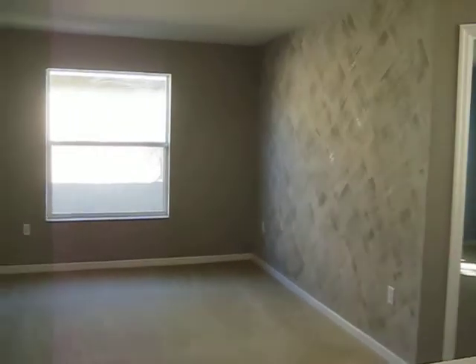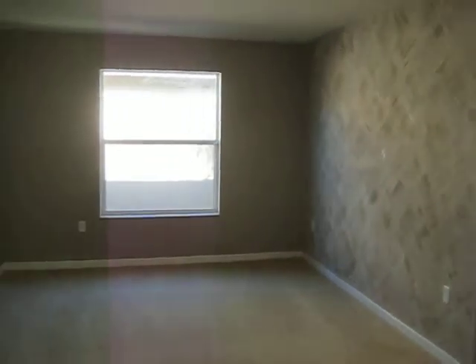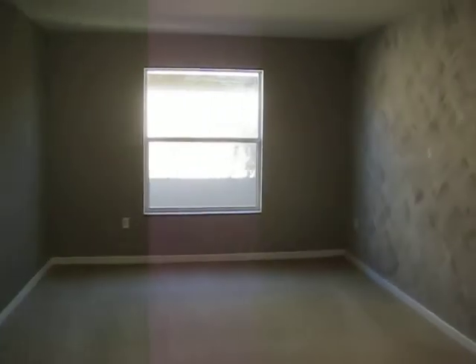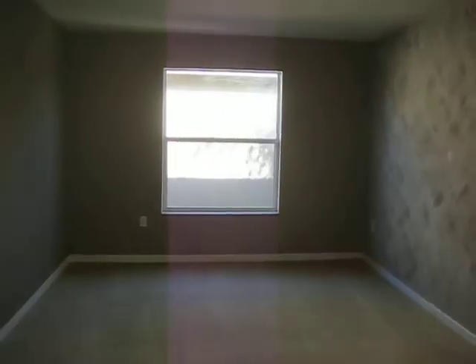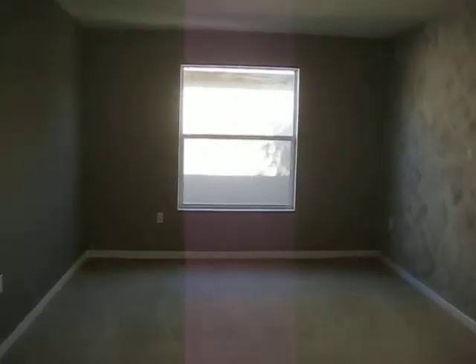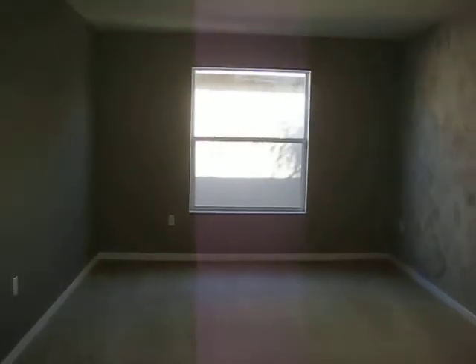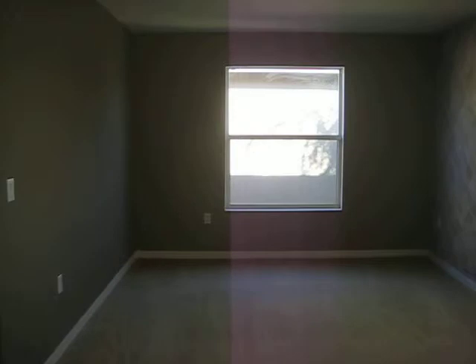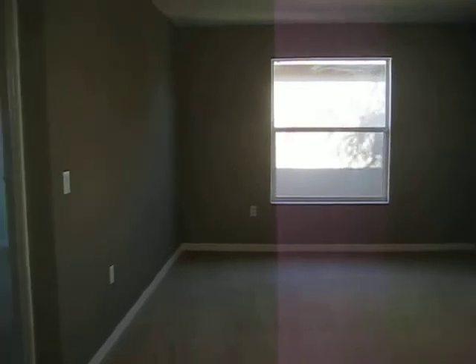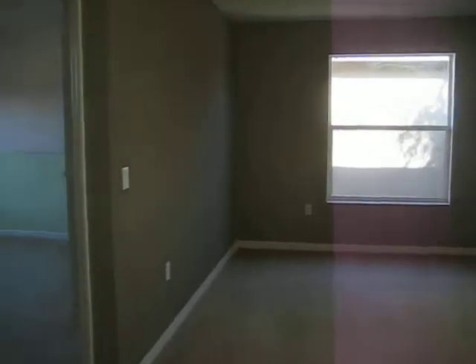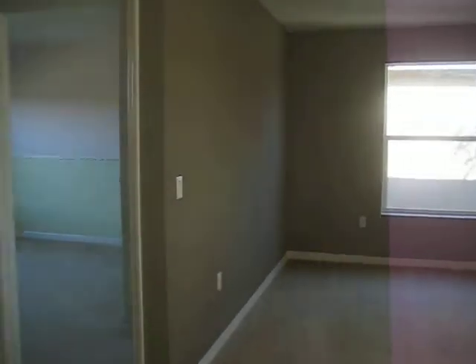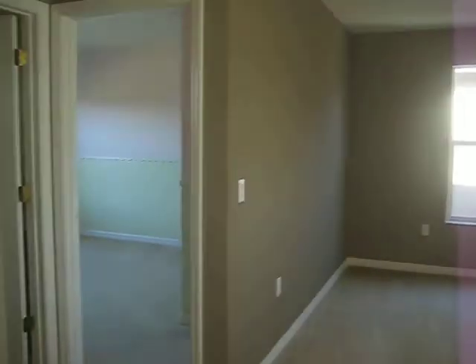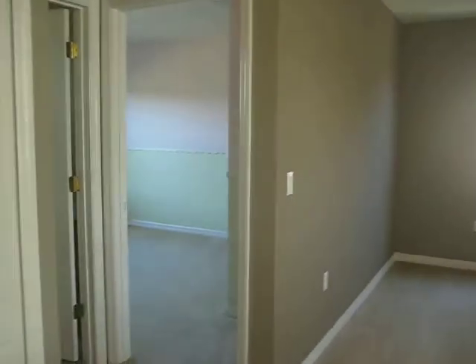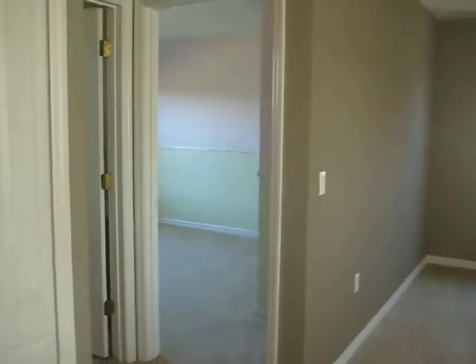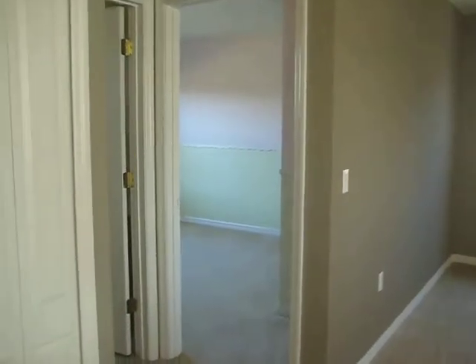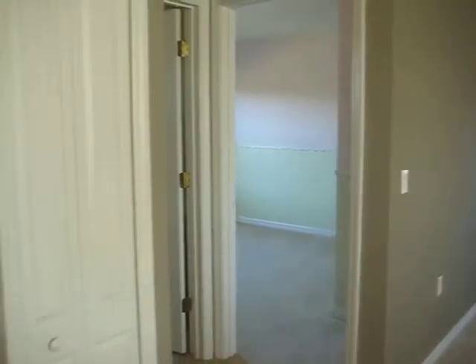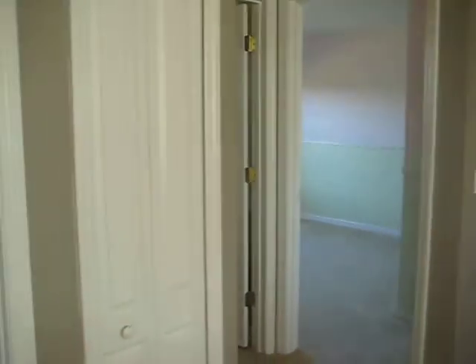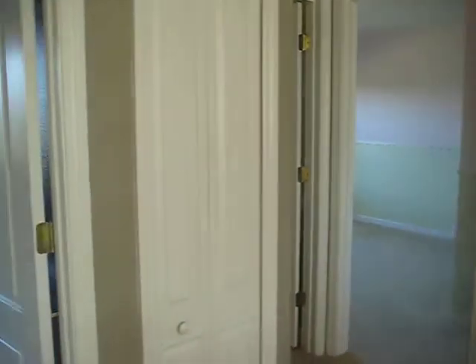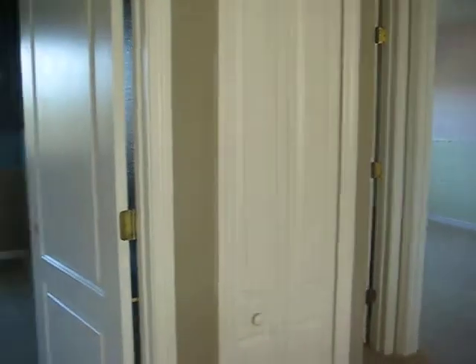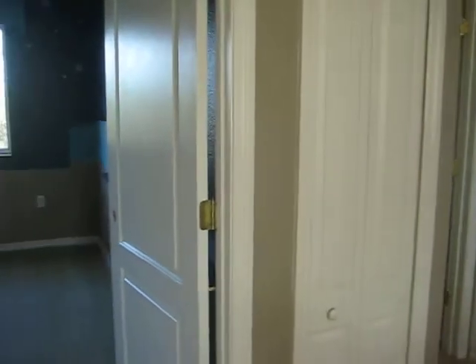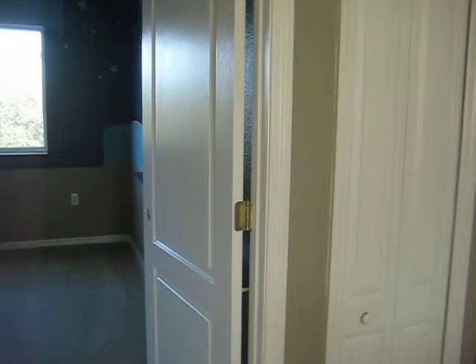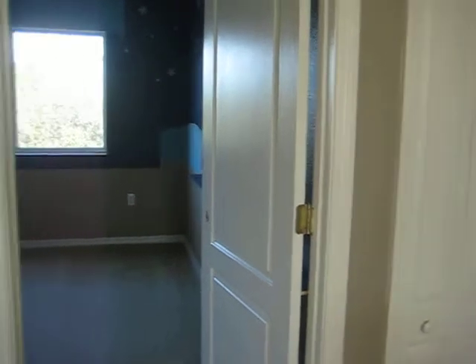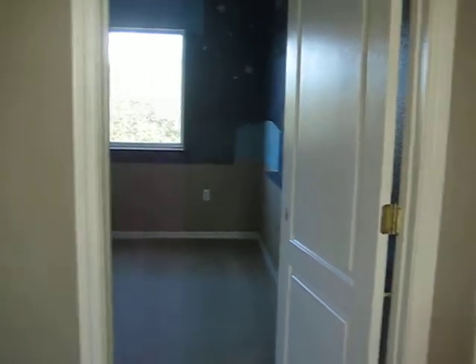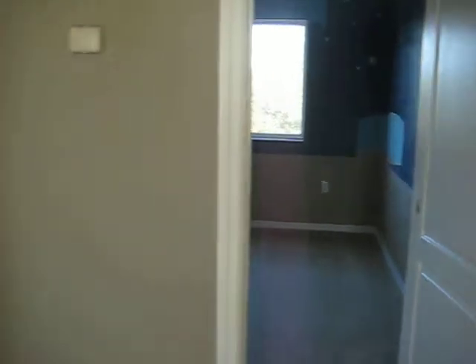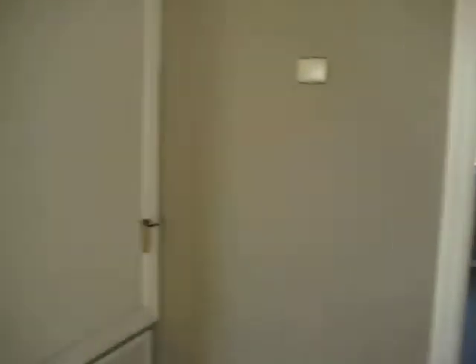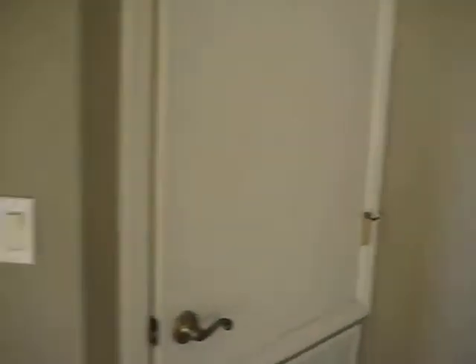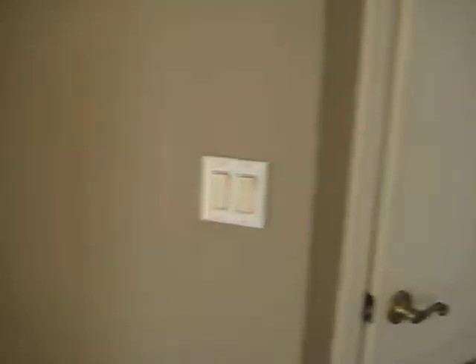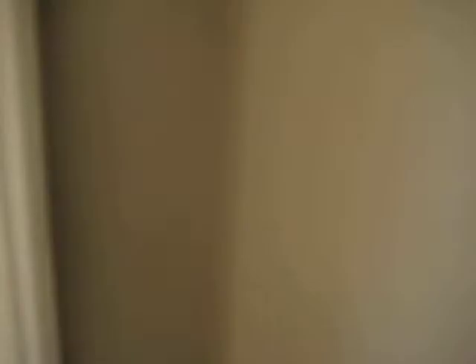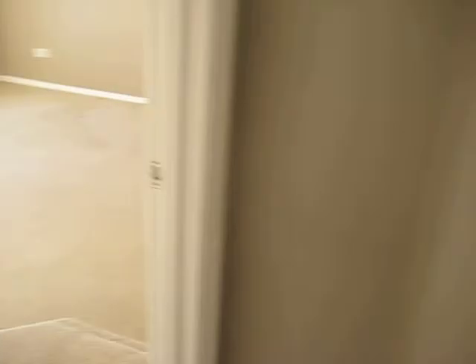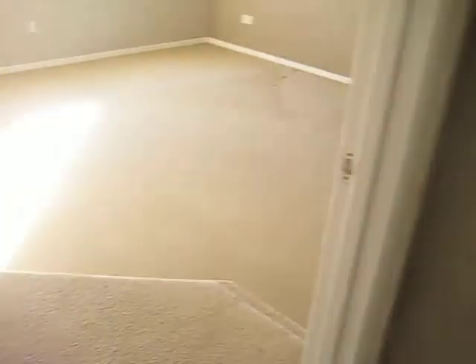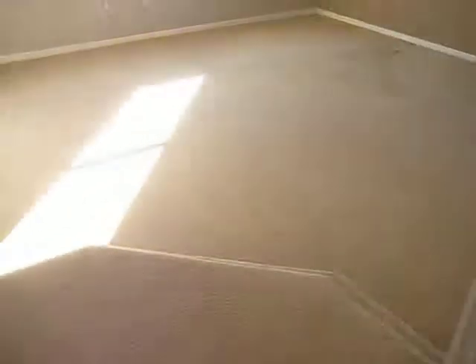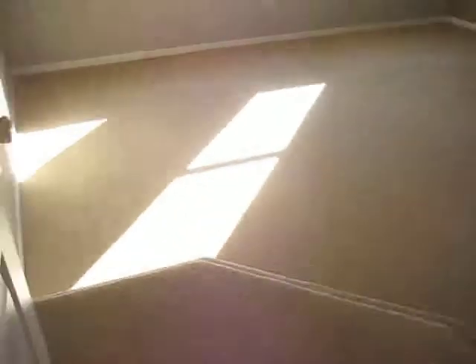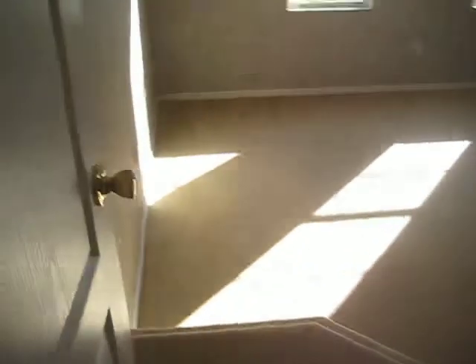This is an open loft area. The stairs go left. This is the master.